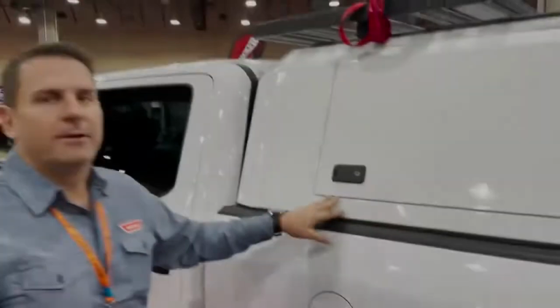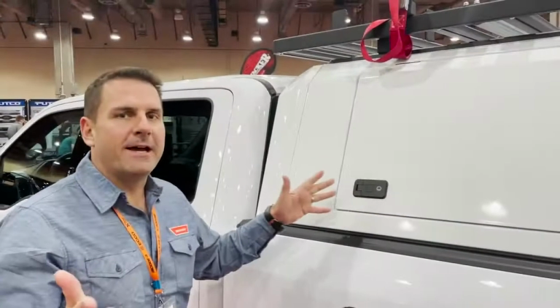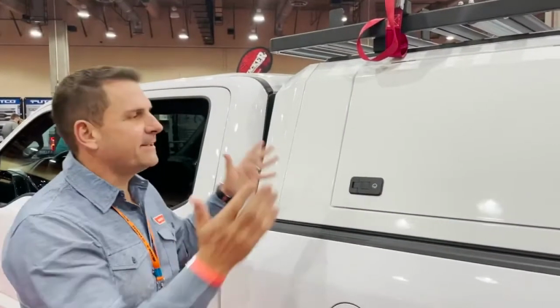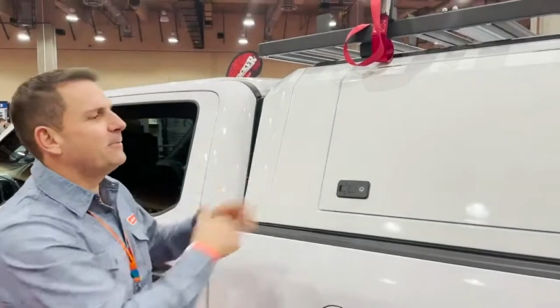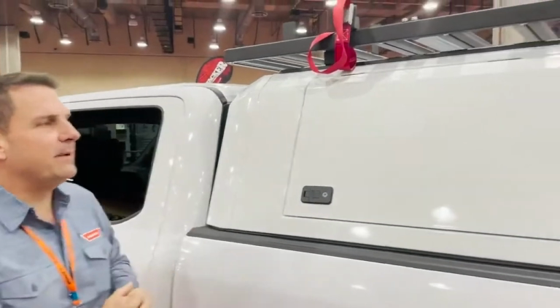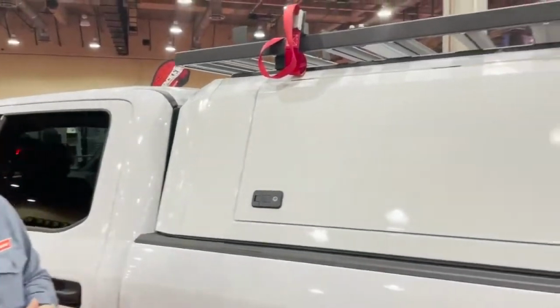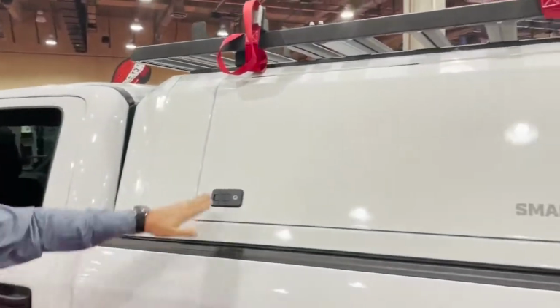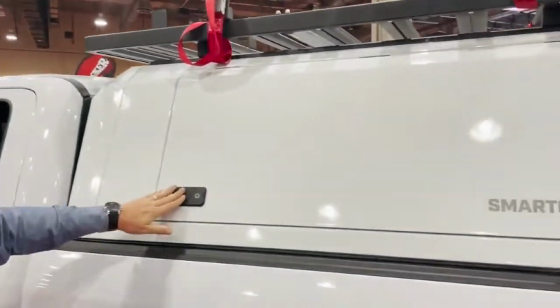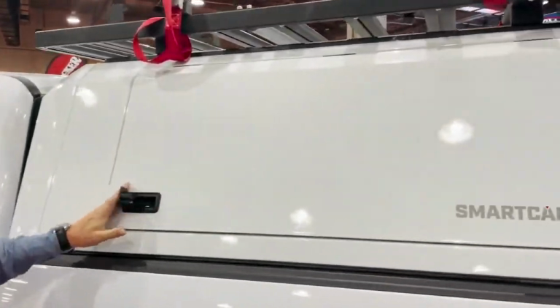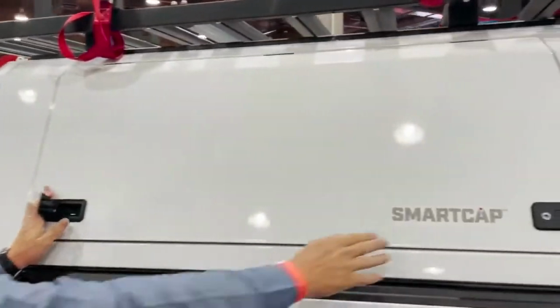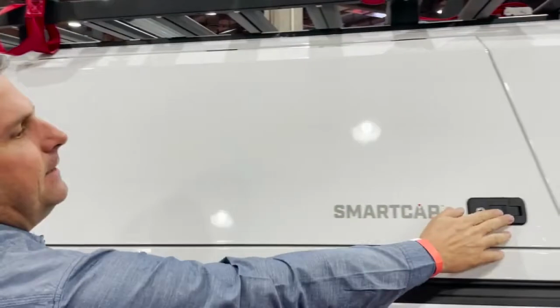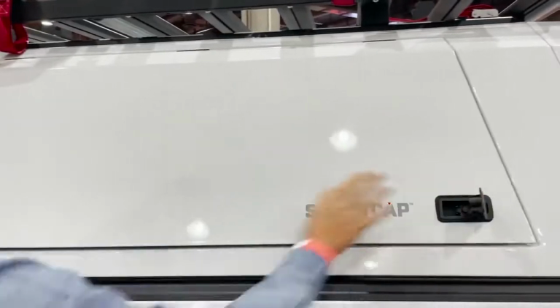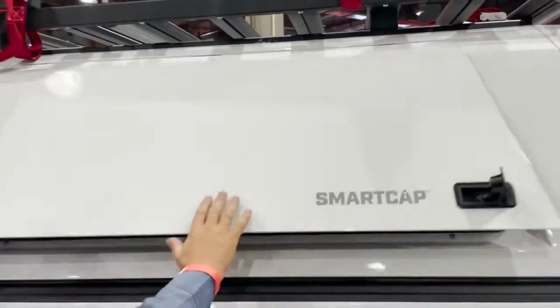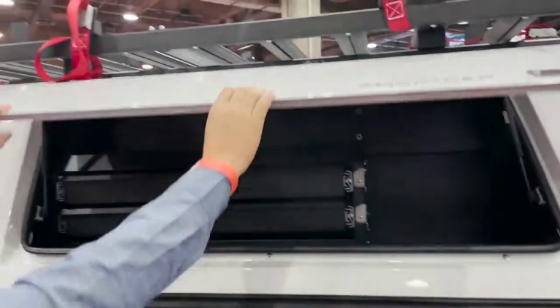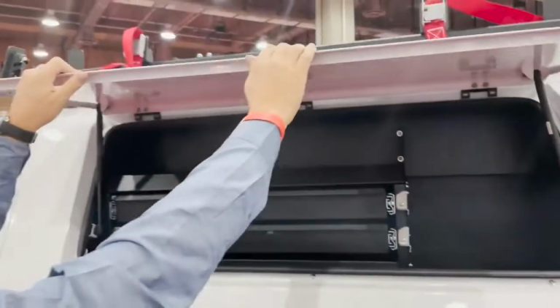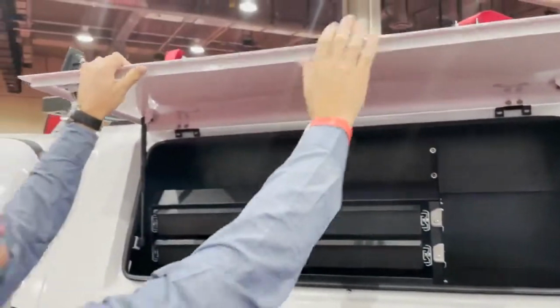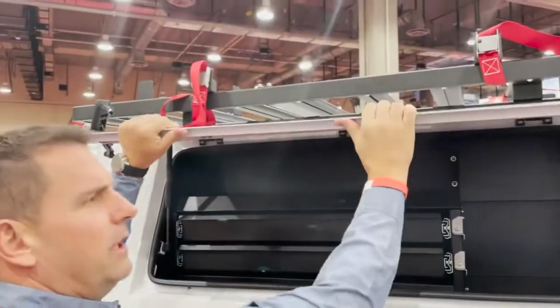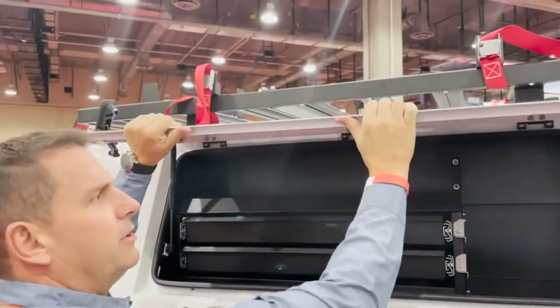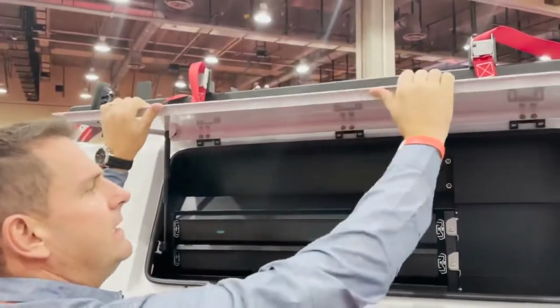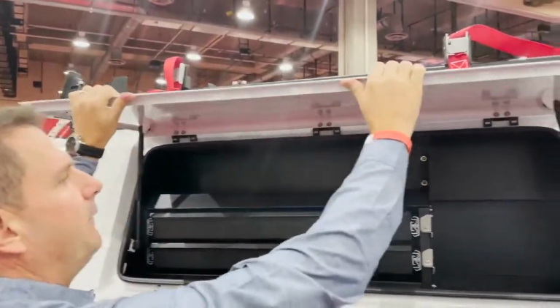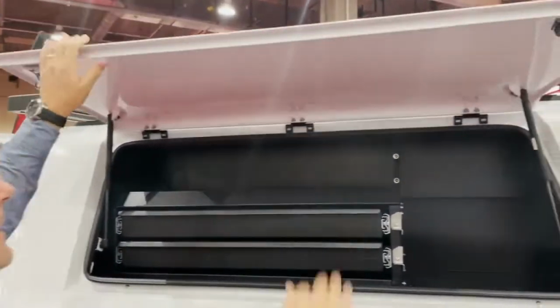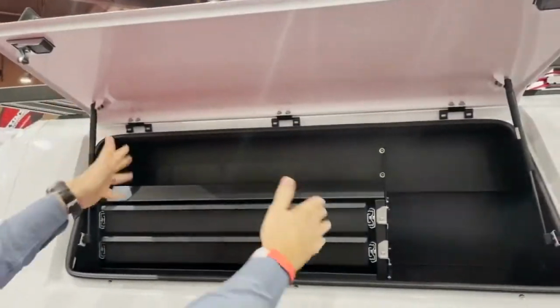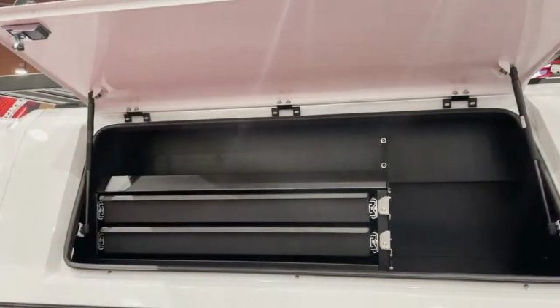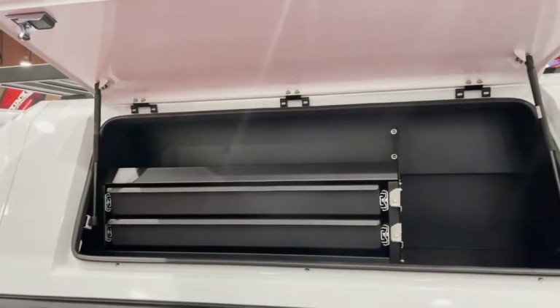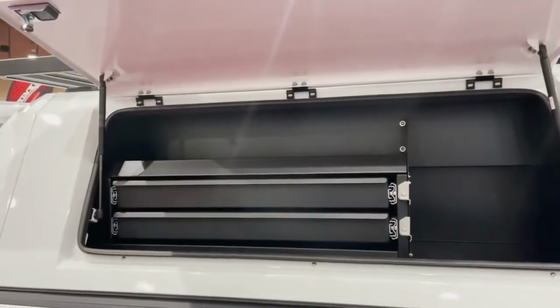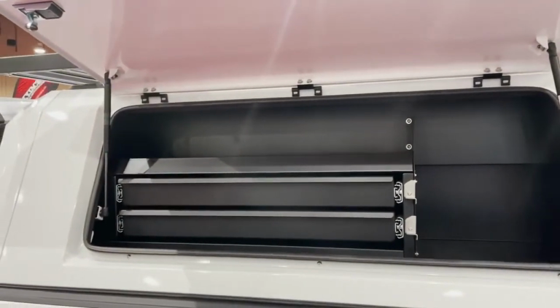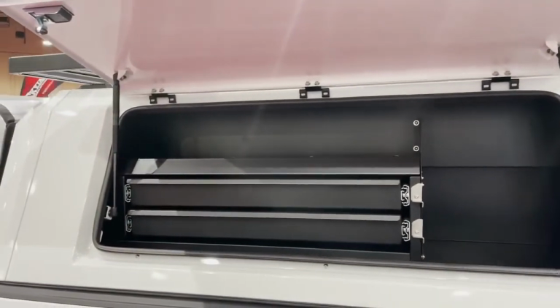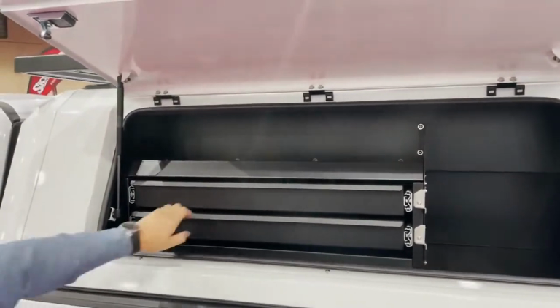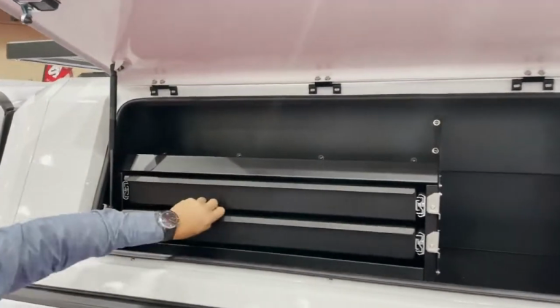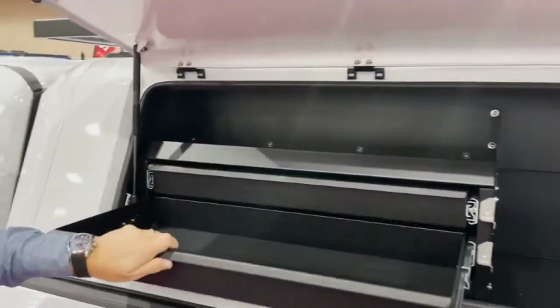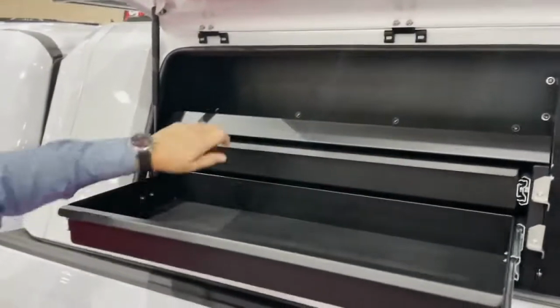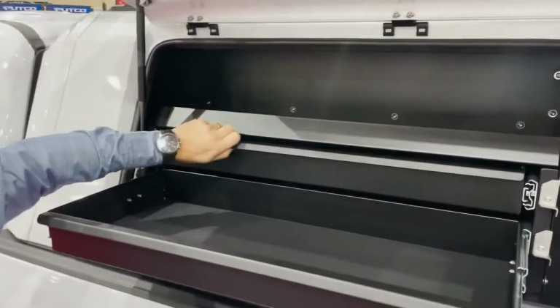Good morning guys, this is the SmartCAP Udo C, a commercial unit. A few features and a benefit: double-skinned door, really, really strong, really stiff. This particular unit's got a drawer set in the side of it on the left-hand side, awesome for storing tools in.